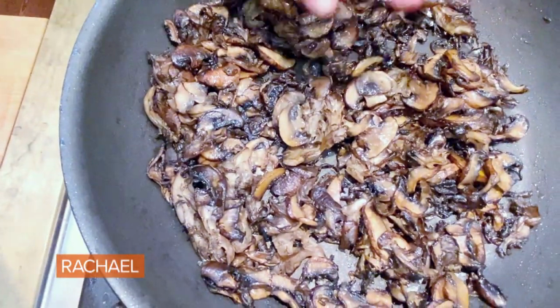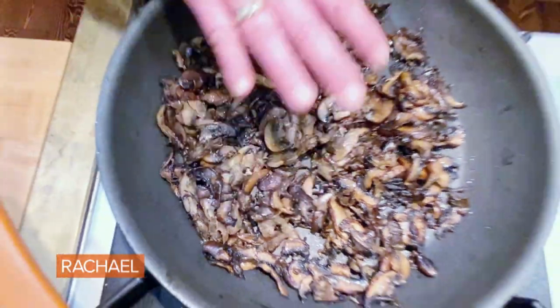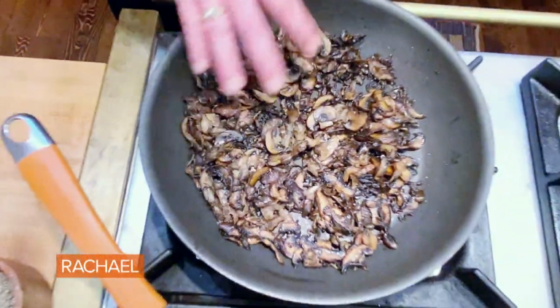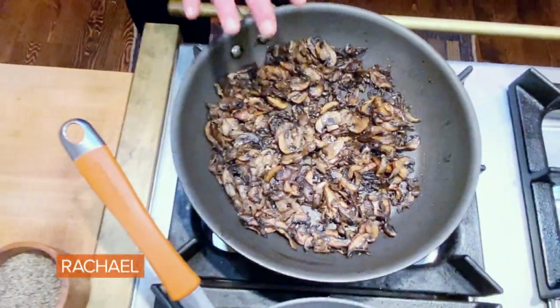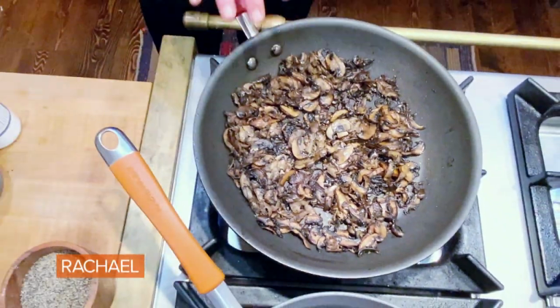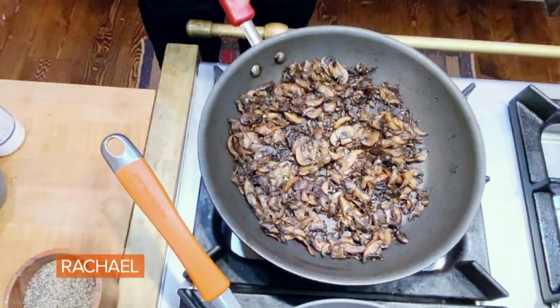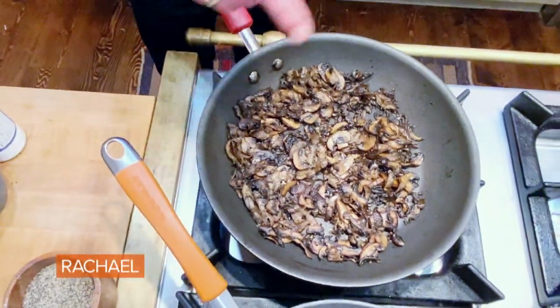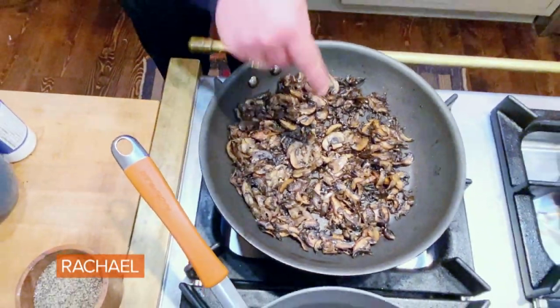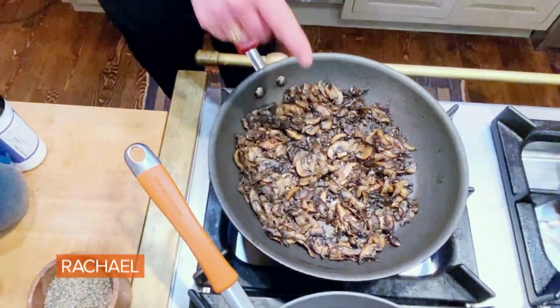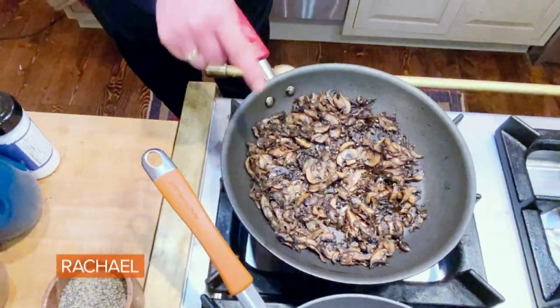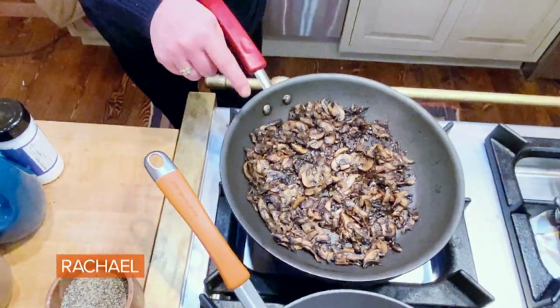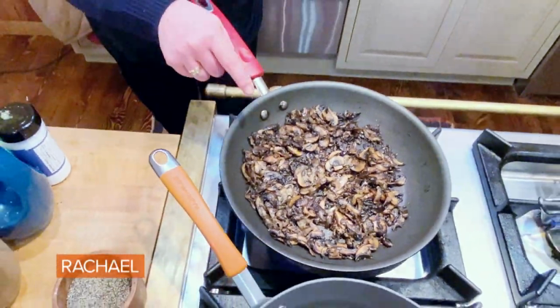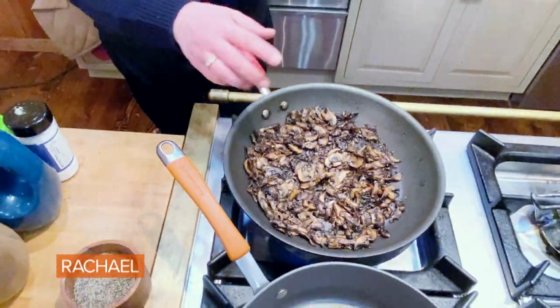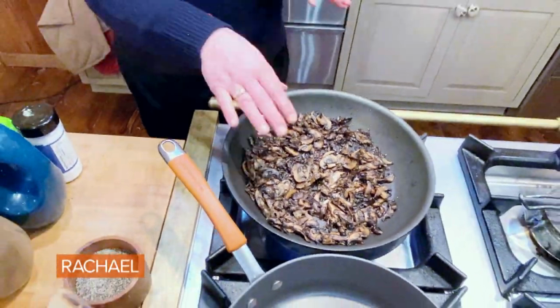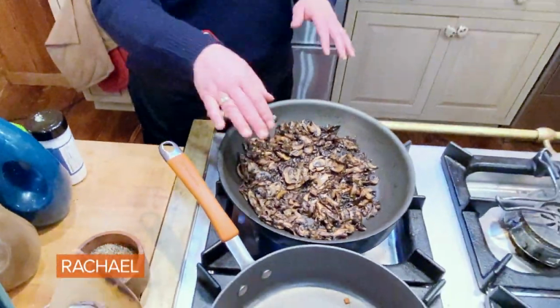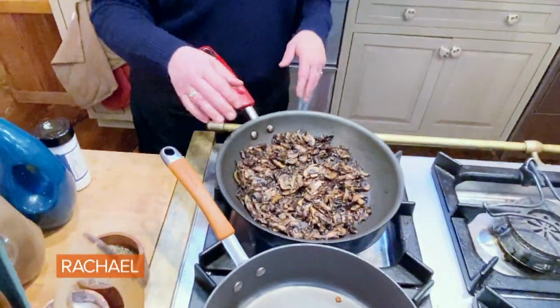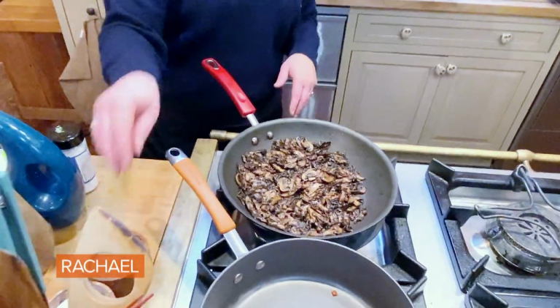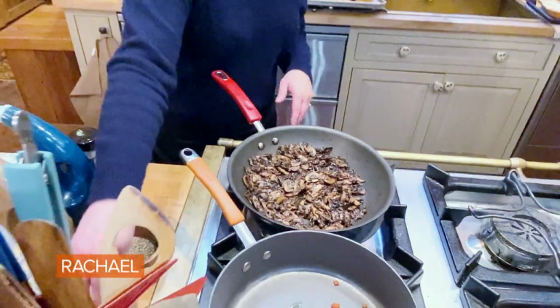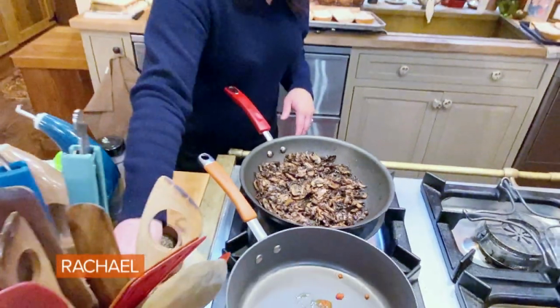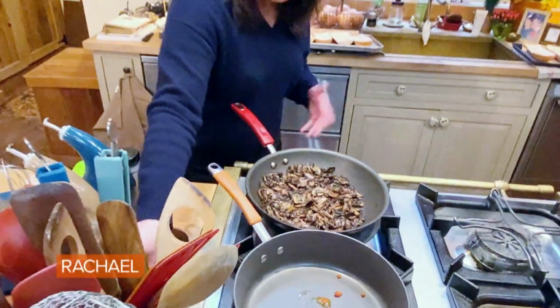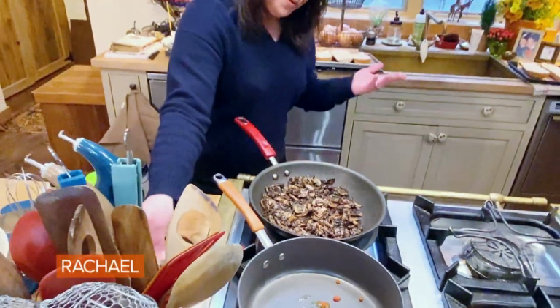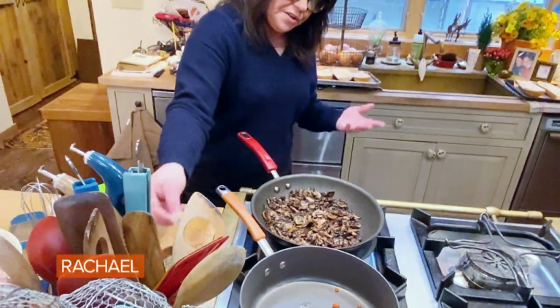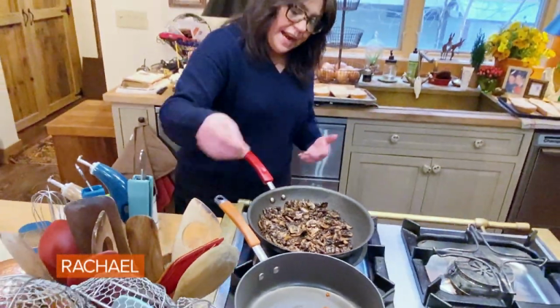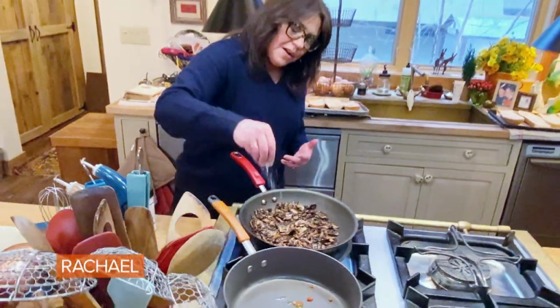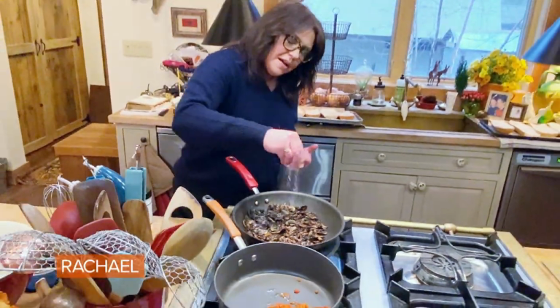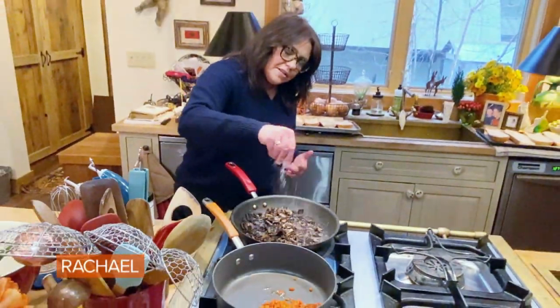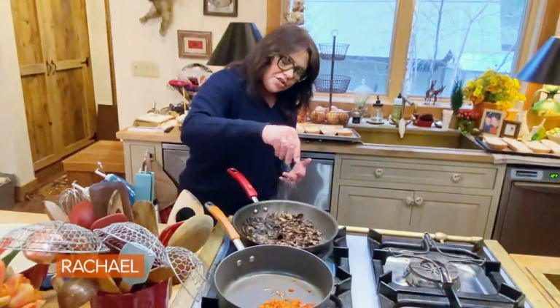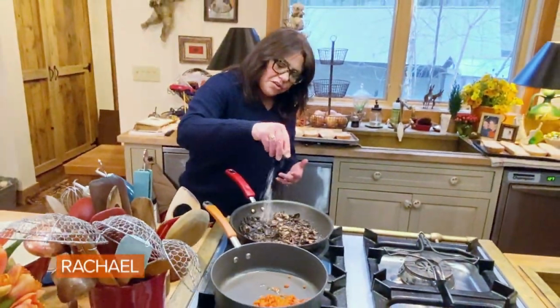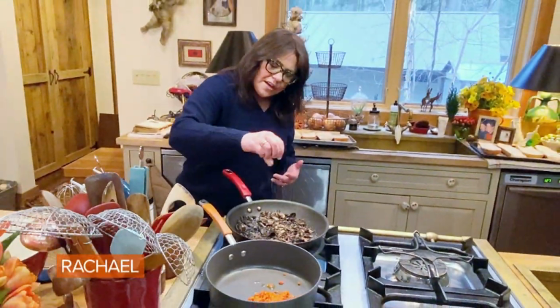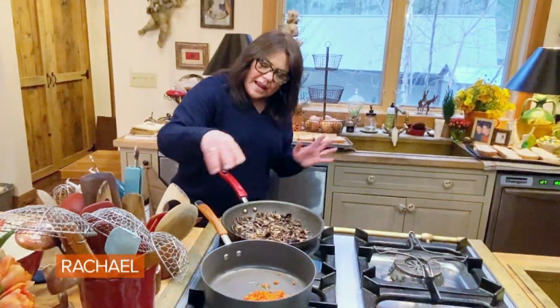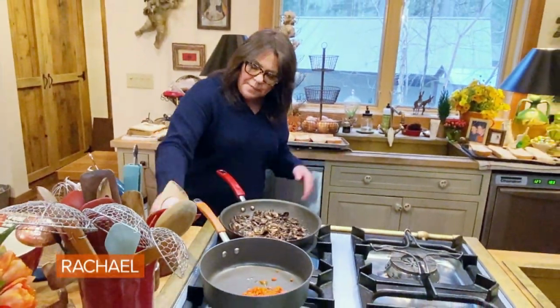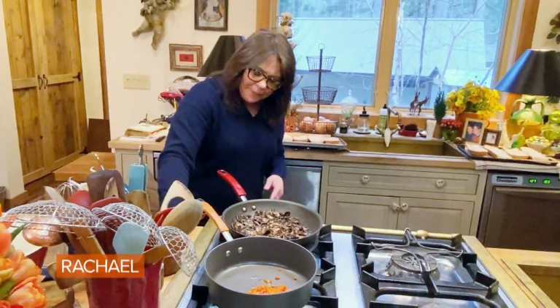The important part is taking the mushrooms to this level before you add salt, which we're gonna do now. Salt and pepper.